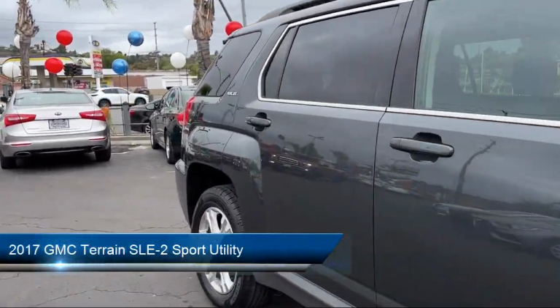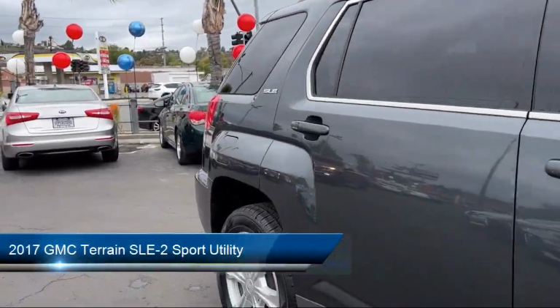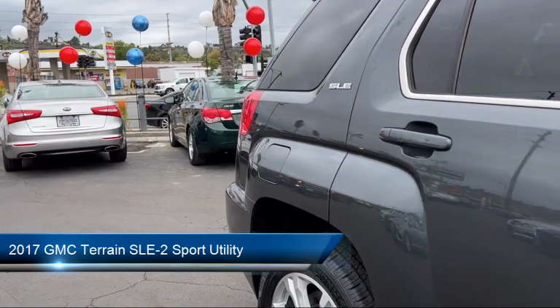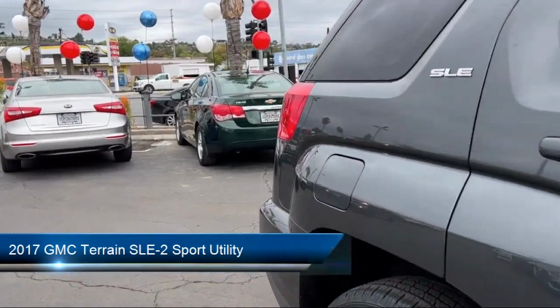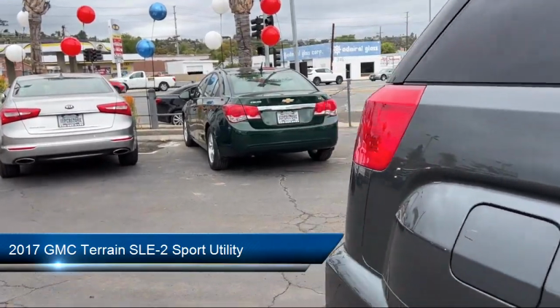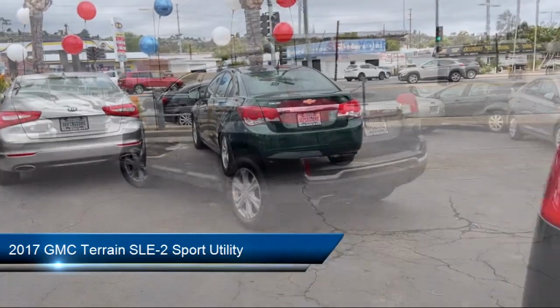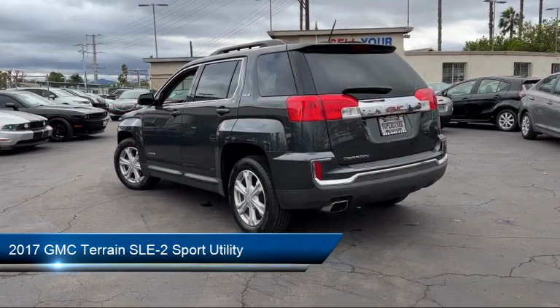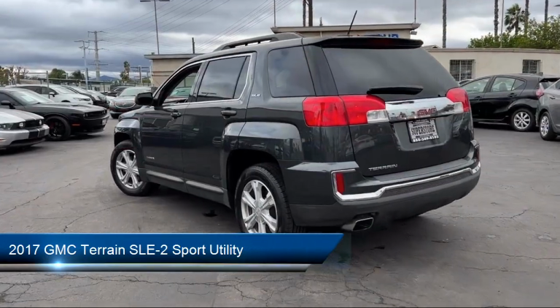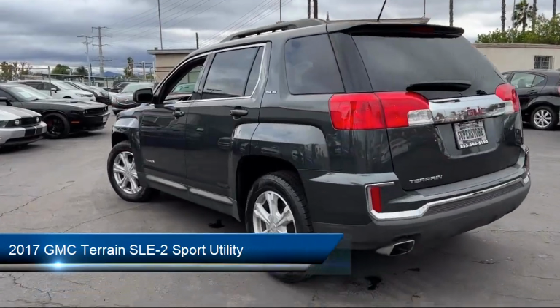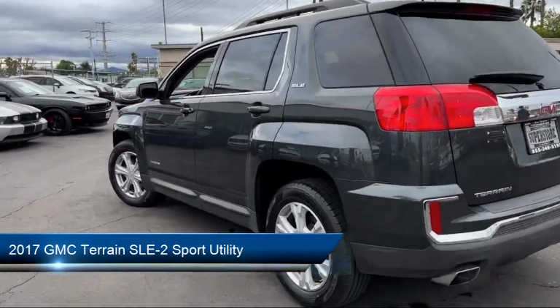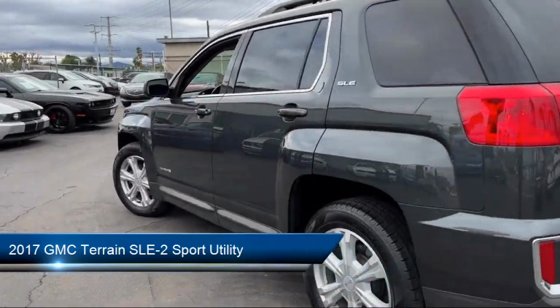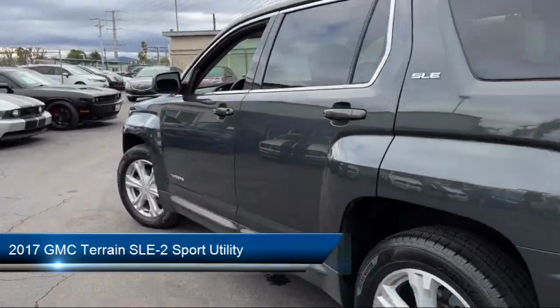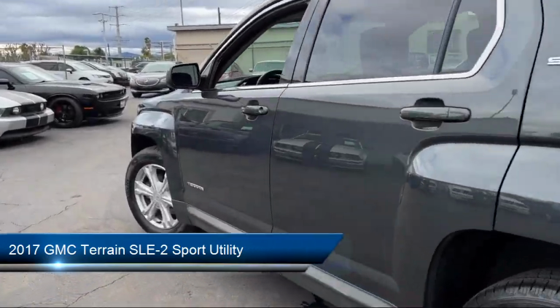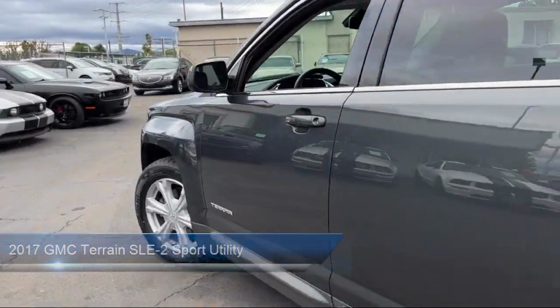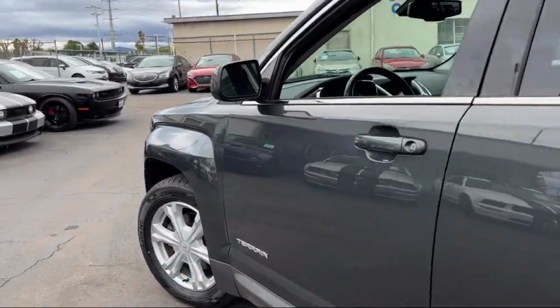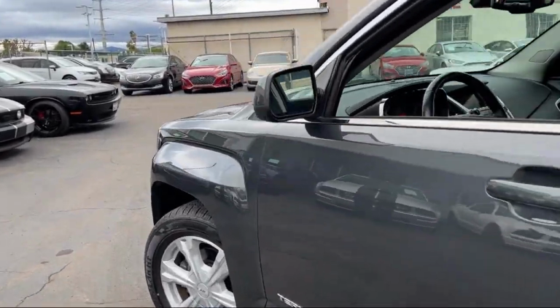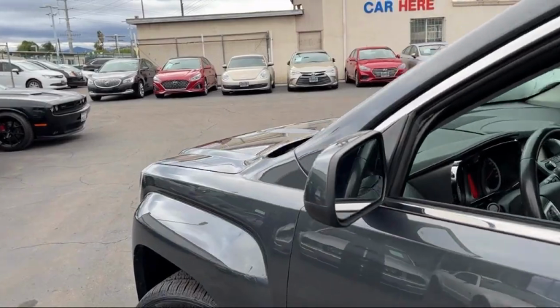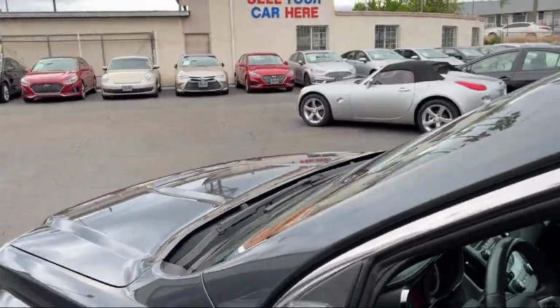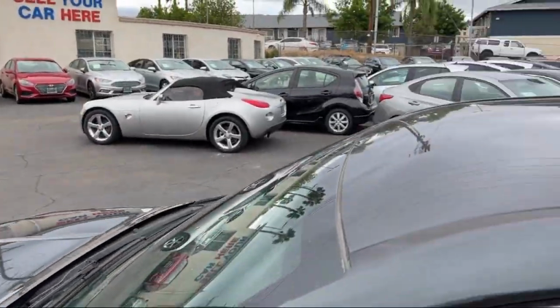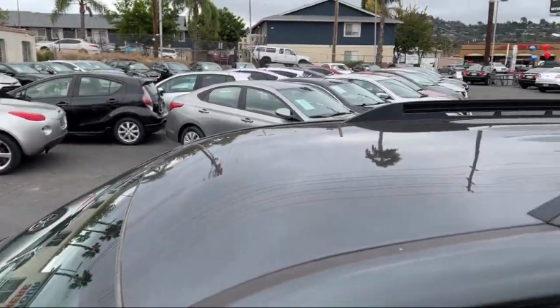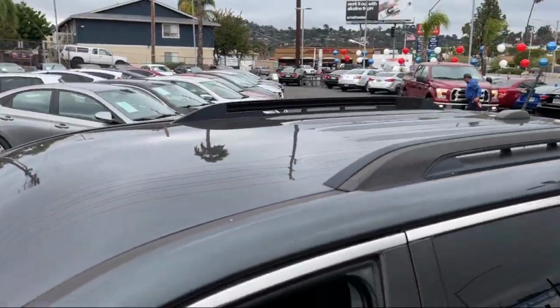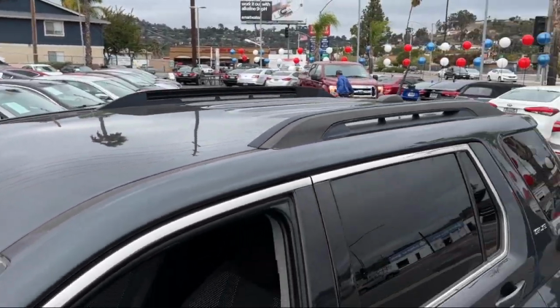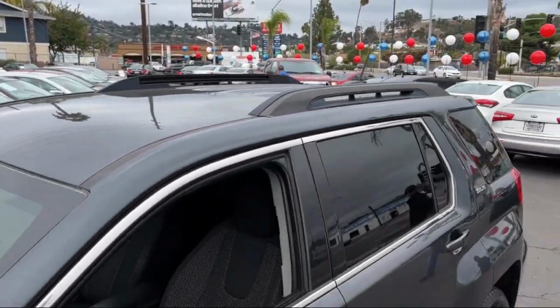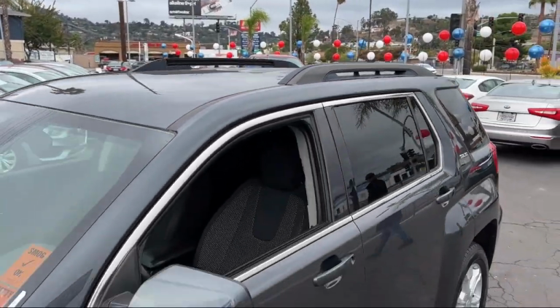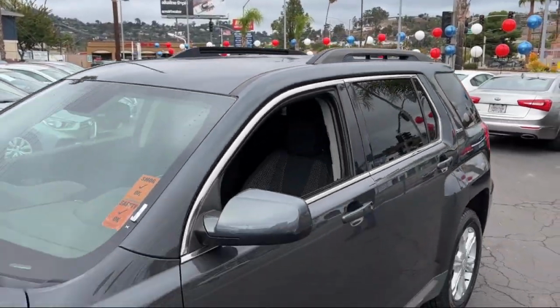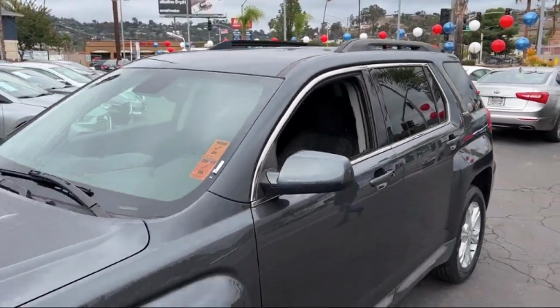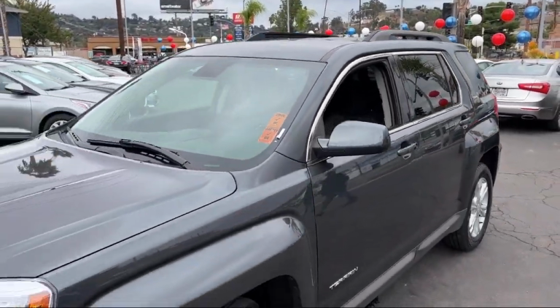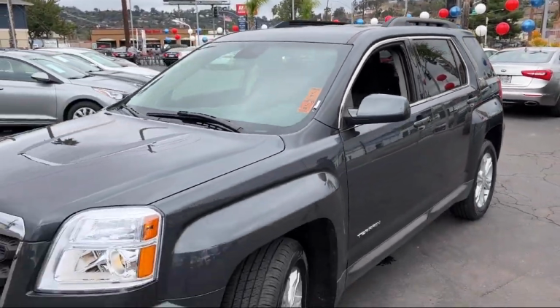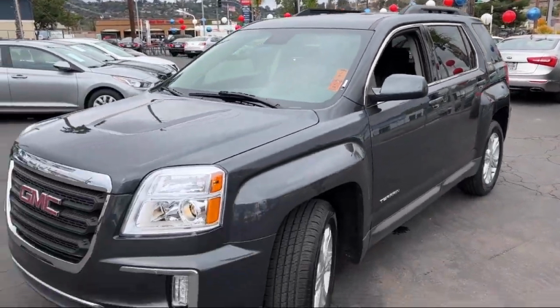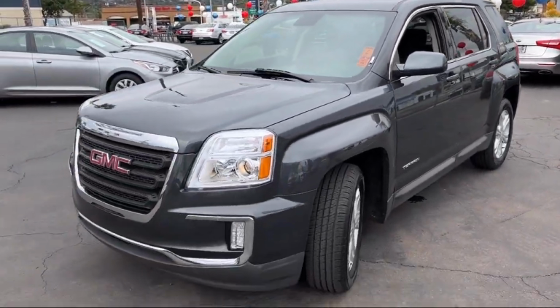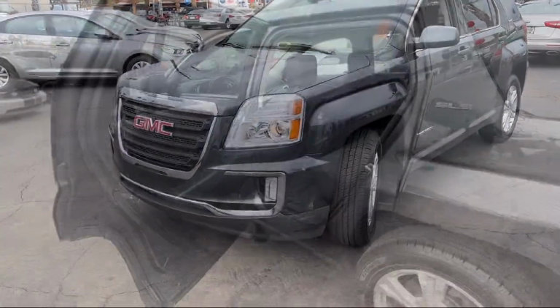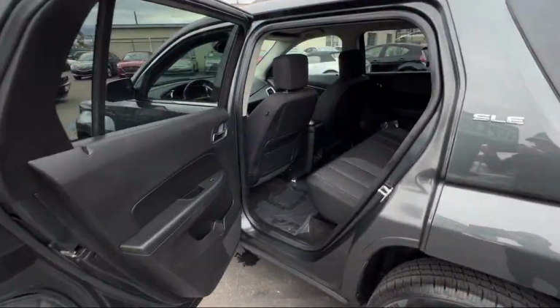It comes equipped with keyless entry, premium cloth seat trim, heated driver and front passenger seat, Sirius XM satellite radio, rear view camera, and heated door mirrors.